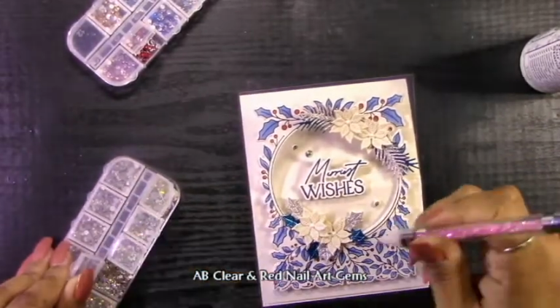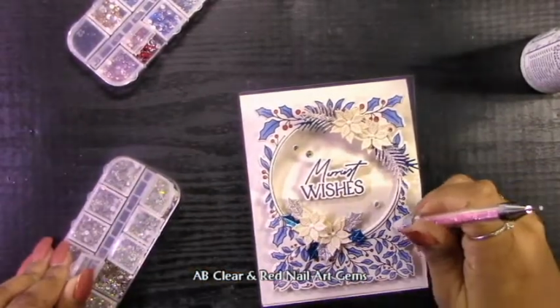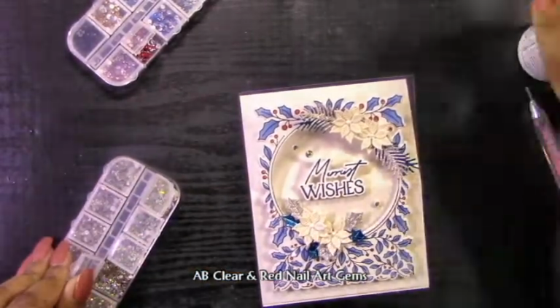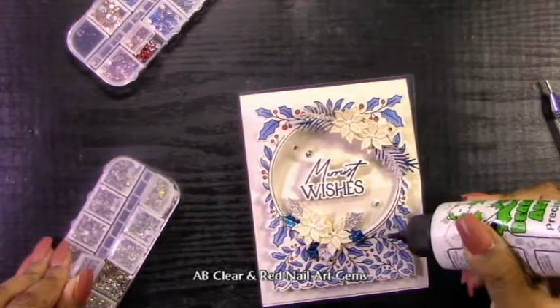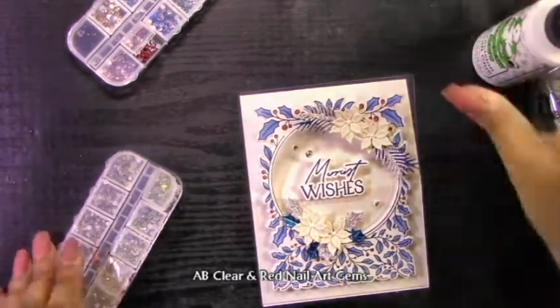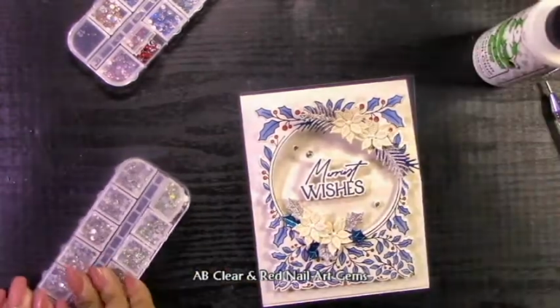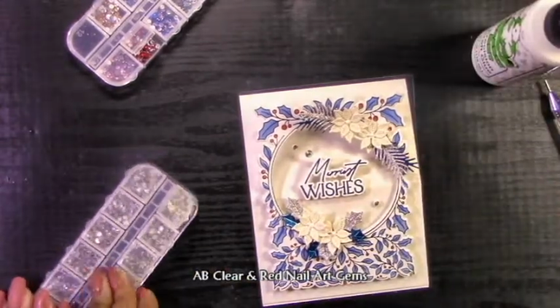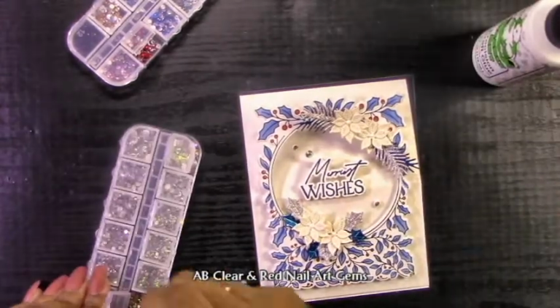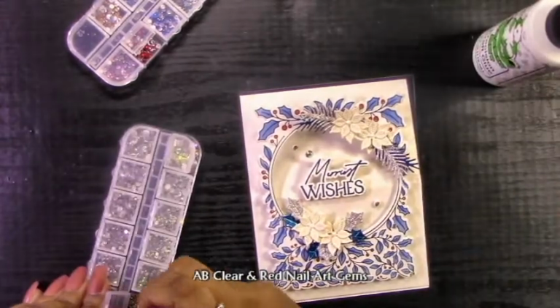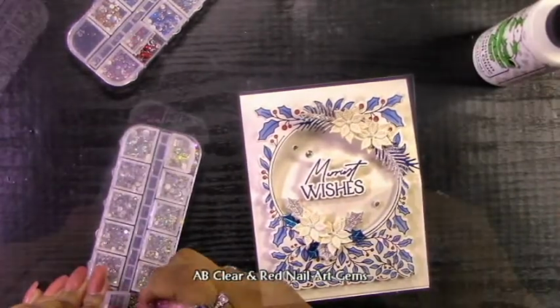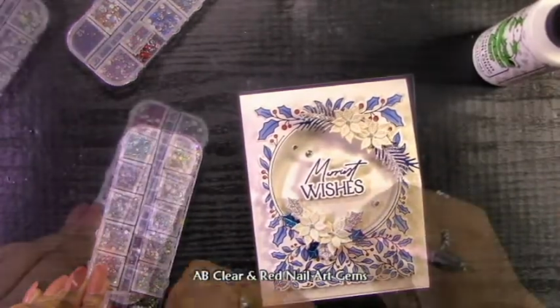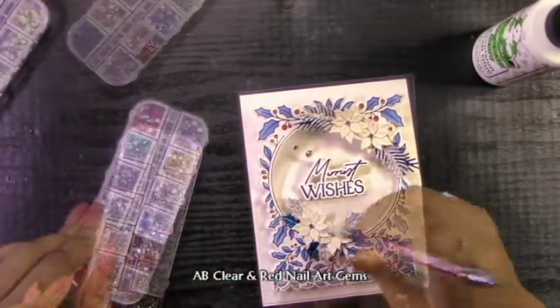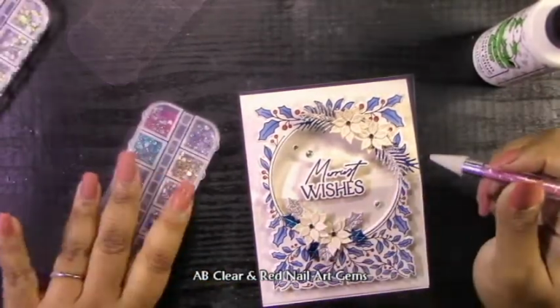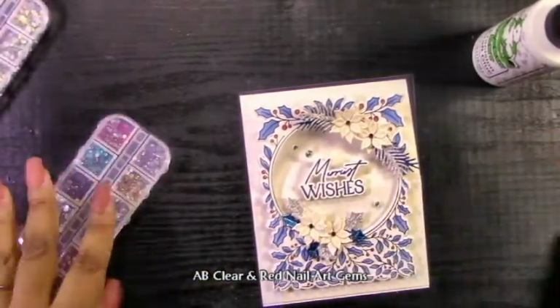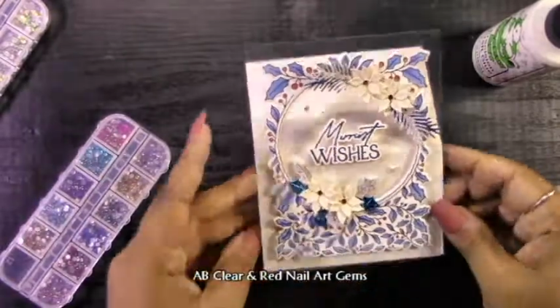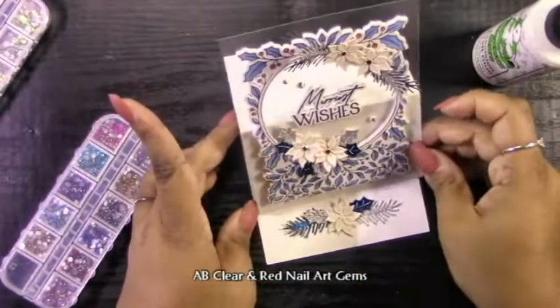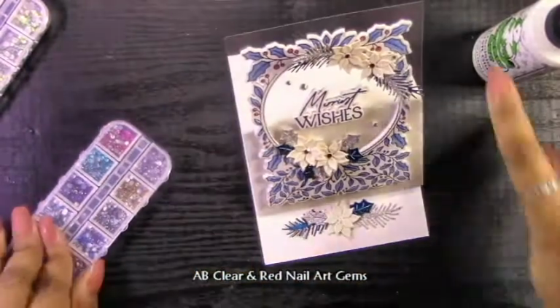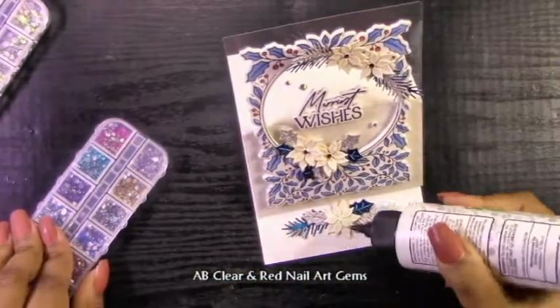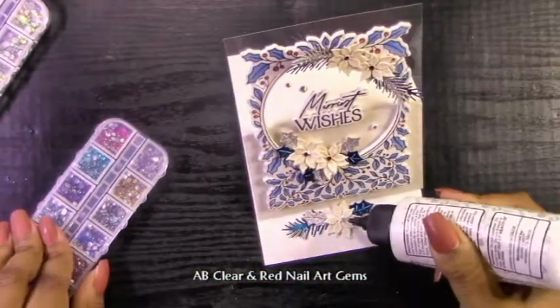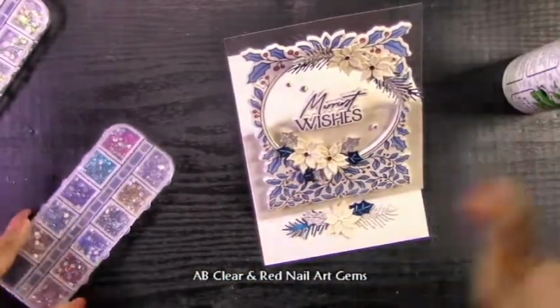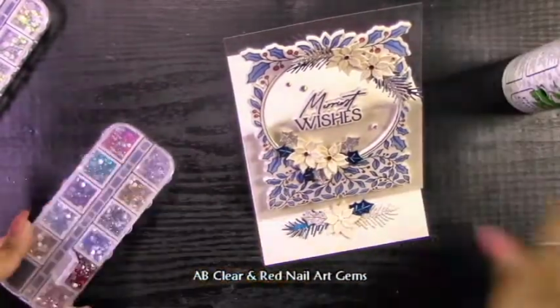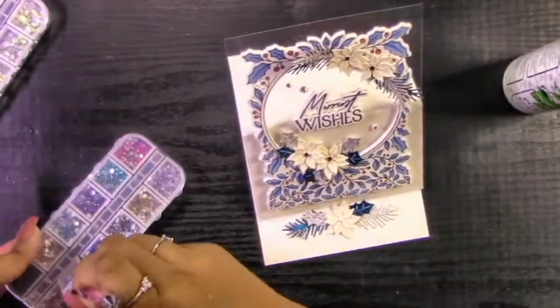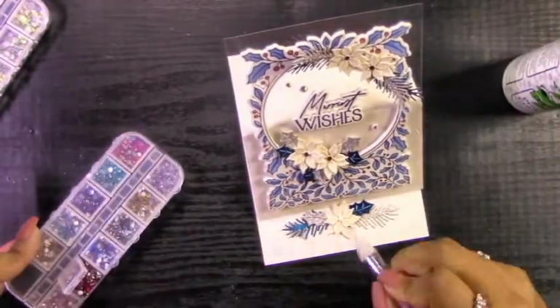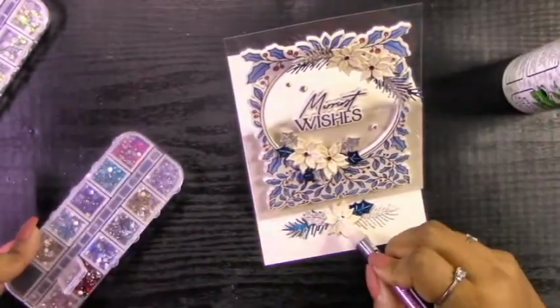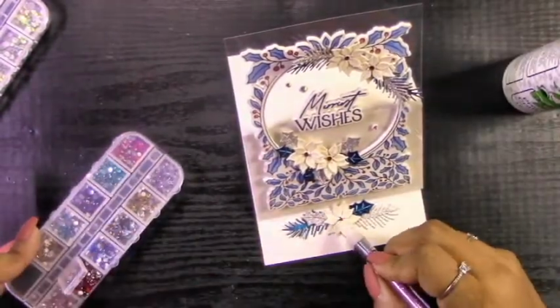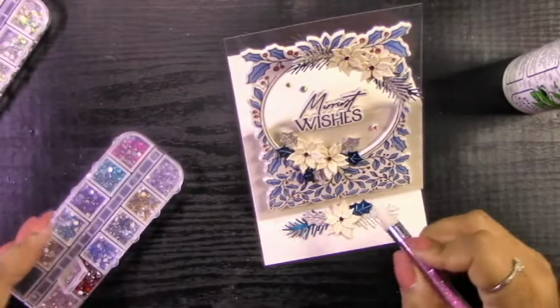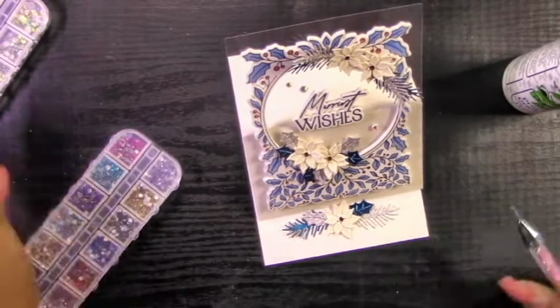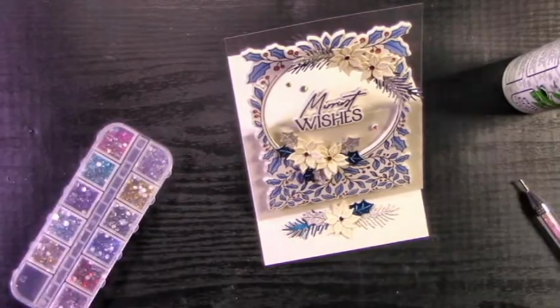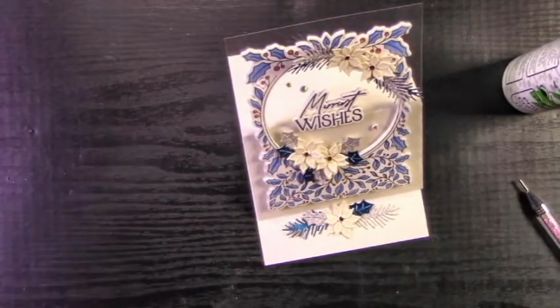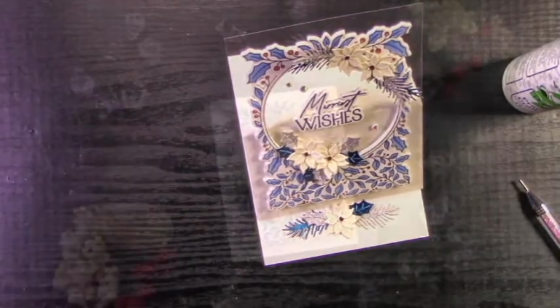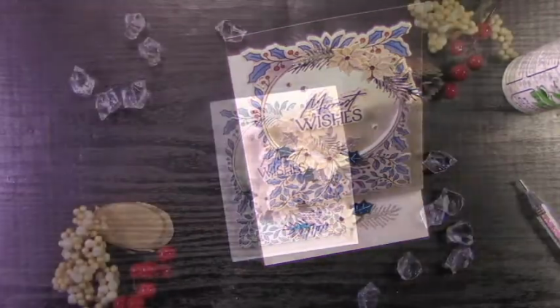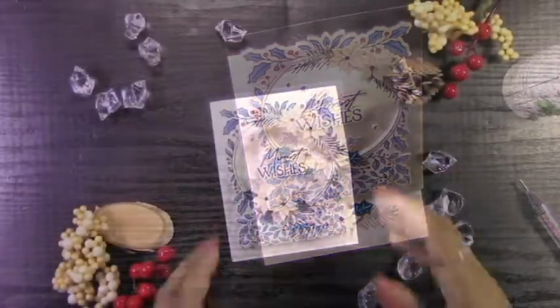To finish this off, of course, we have to add a bit of bling. I'm using my go-to for bling, which is these nail art gems. I'm using the AB color gems and the red gems, which are going to be put in the center of those poinsettias, and that's just going to tie that red in from the berries in that circle frame.